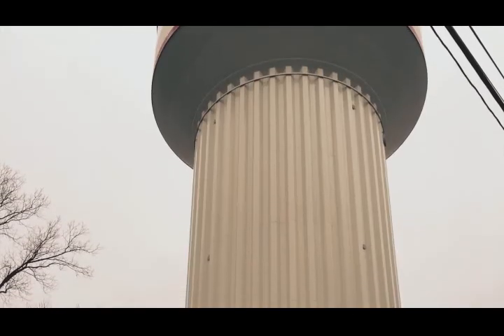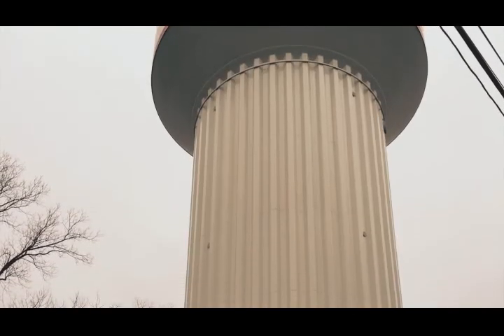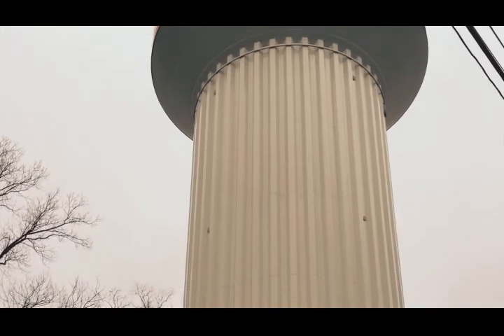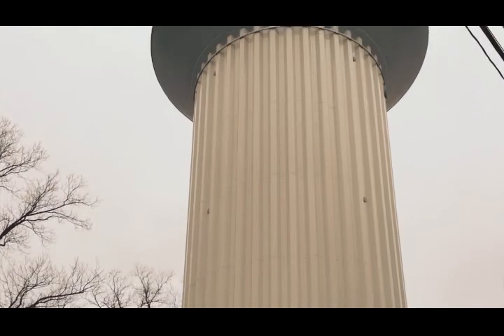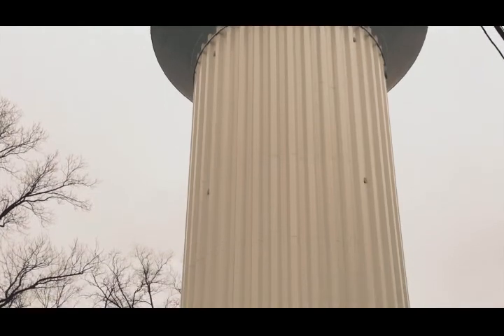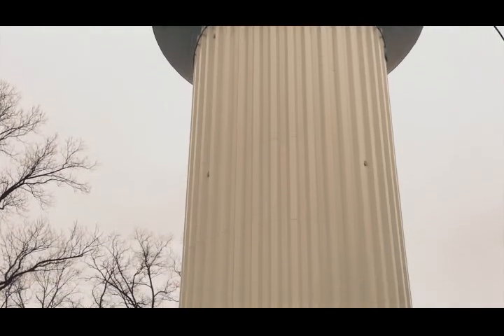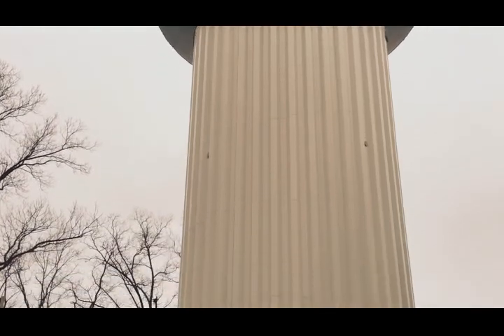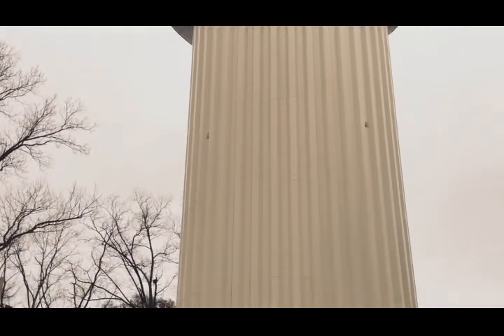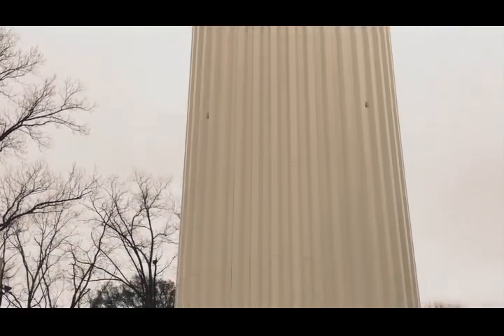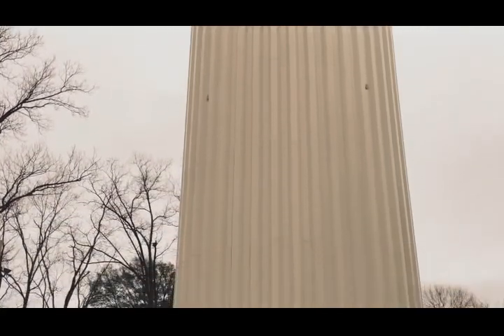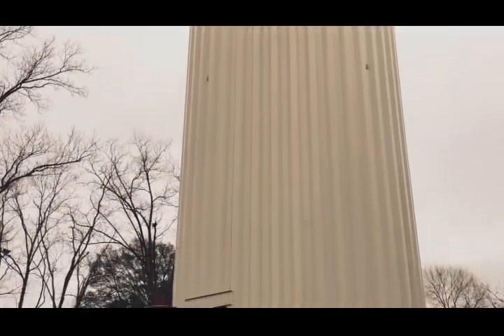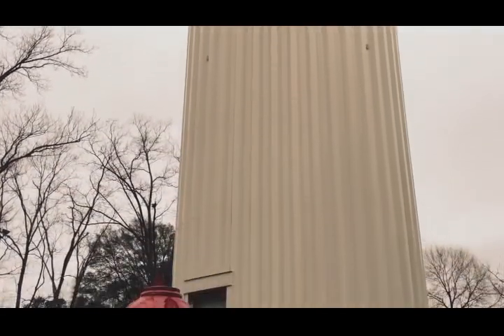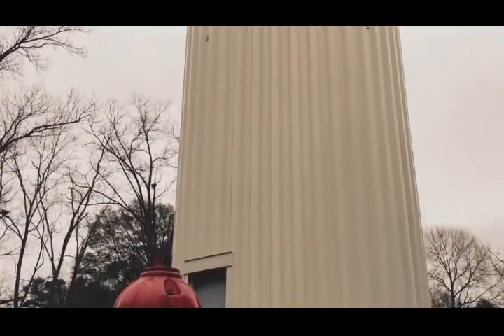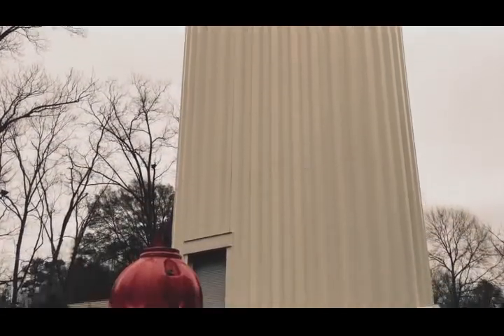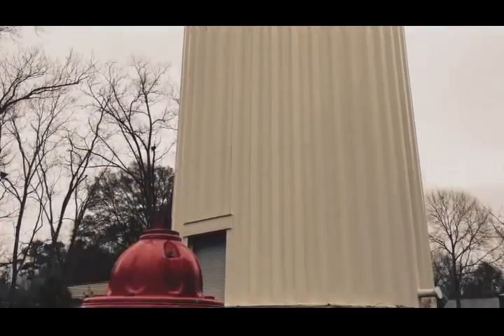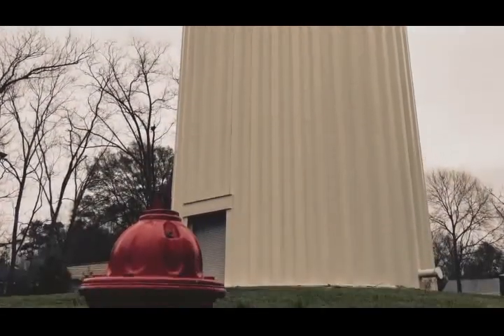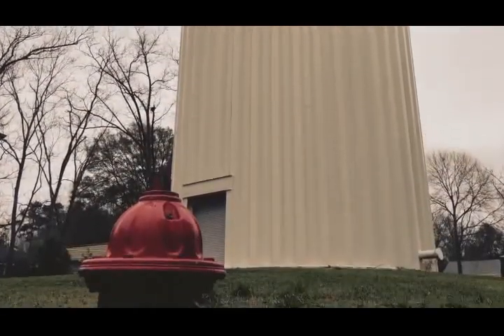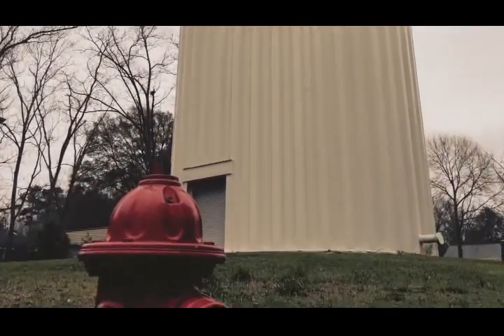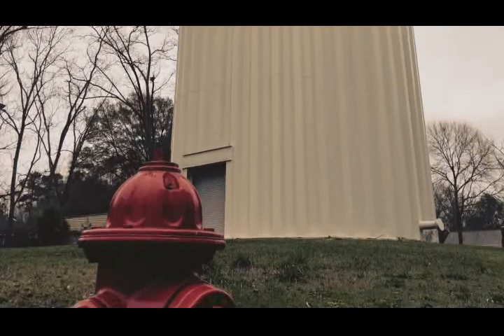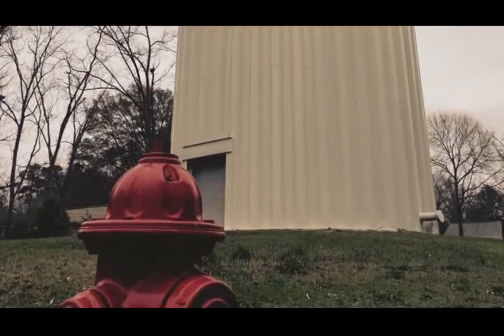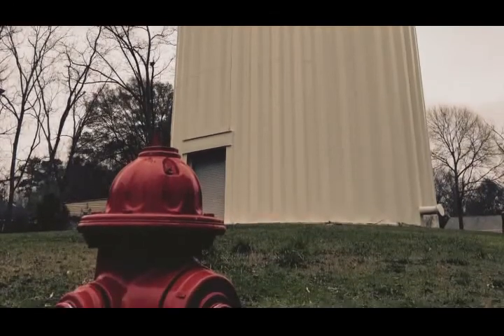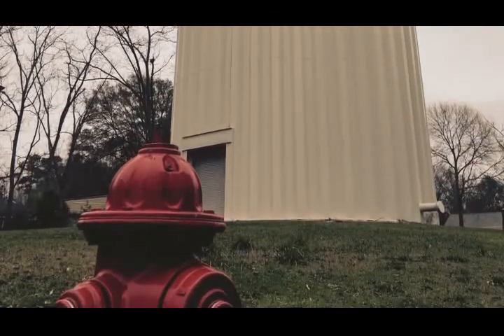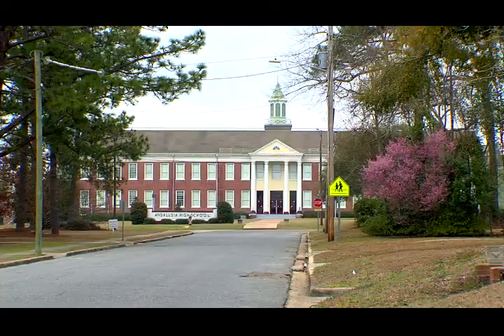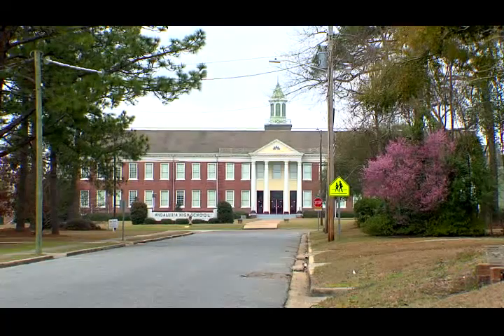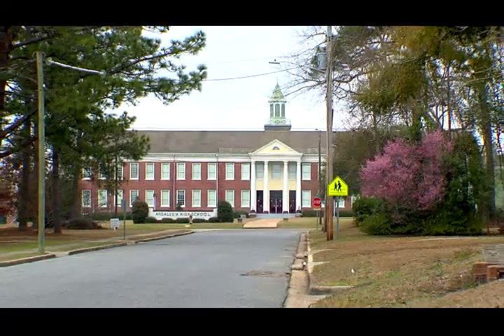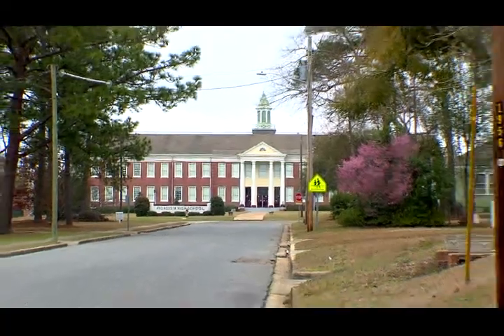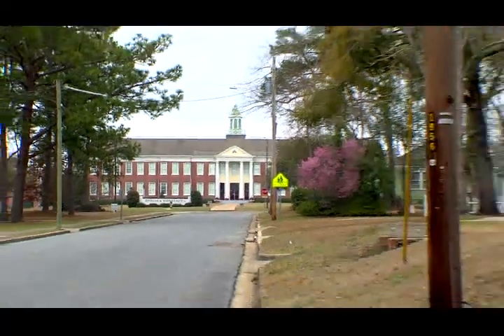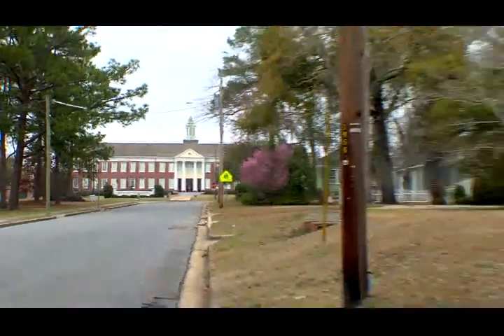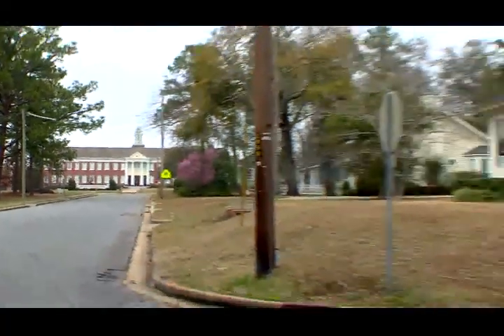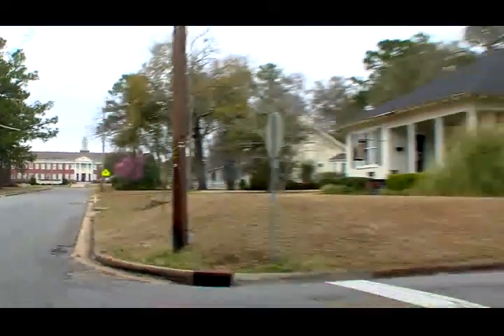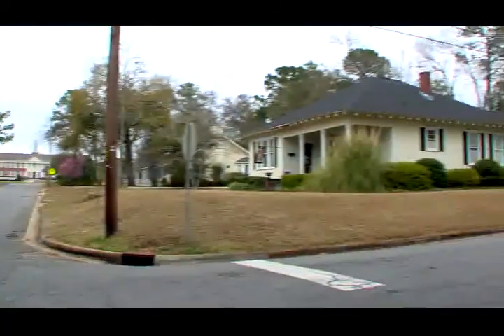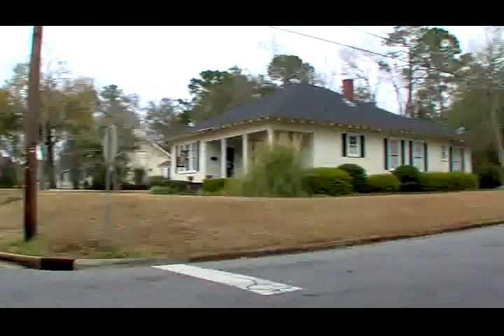The water distribution system has now been protected from contamination through the fire hydrant, keeping the water supply safe and secure from contamination.